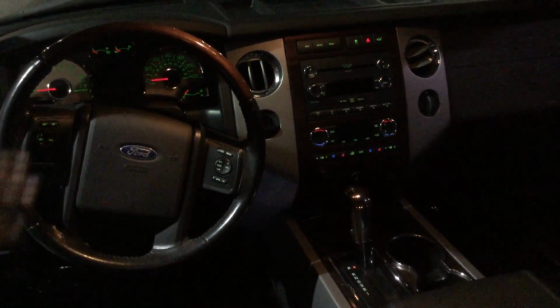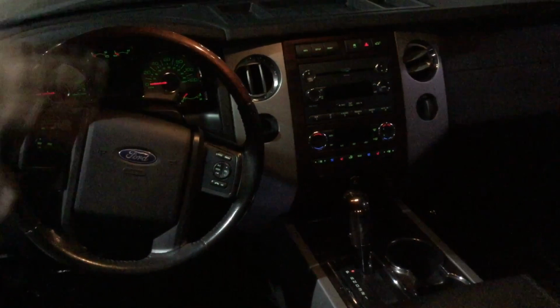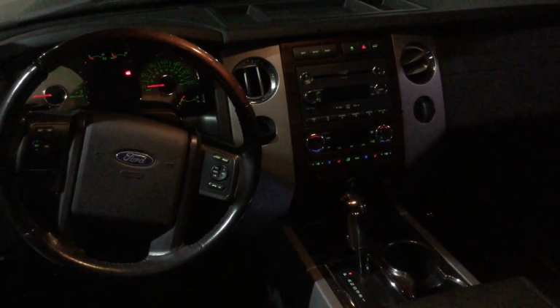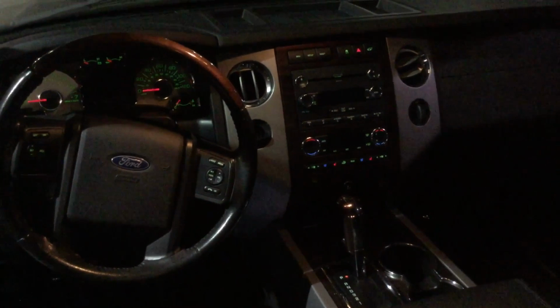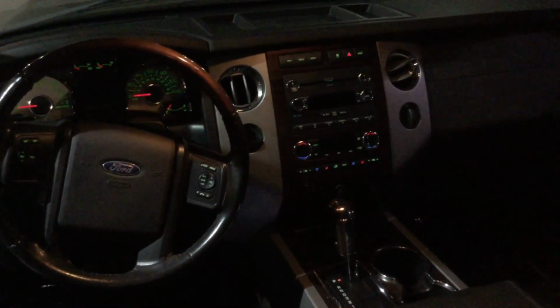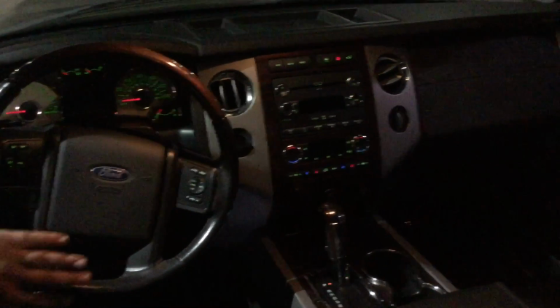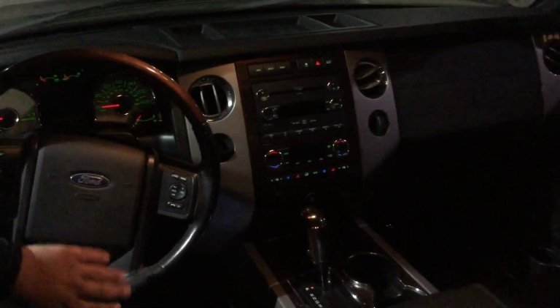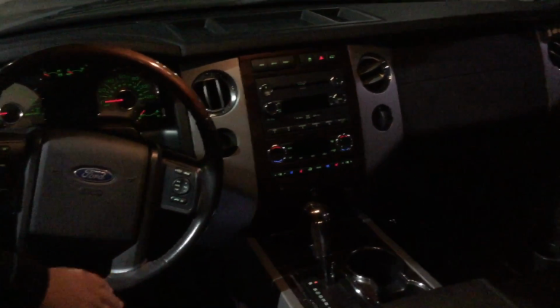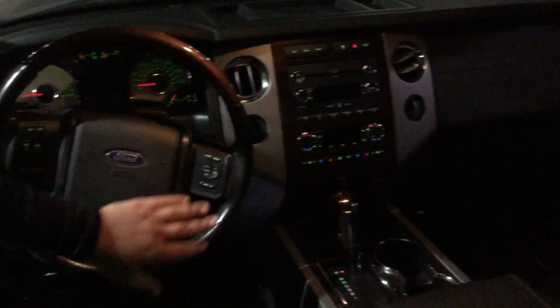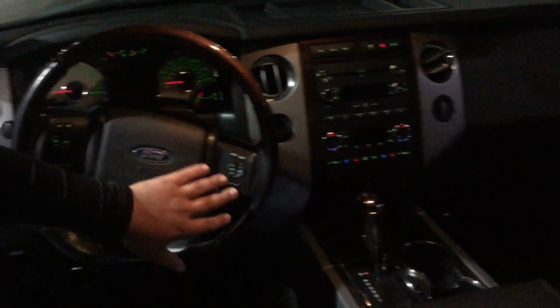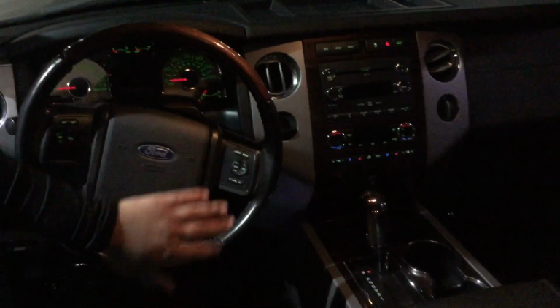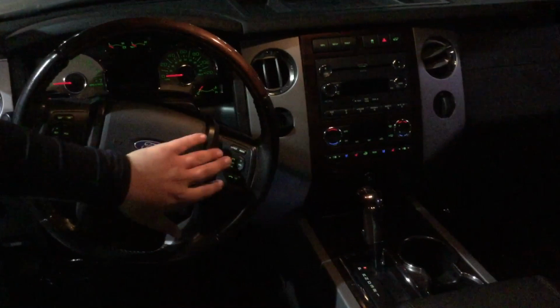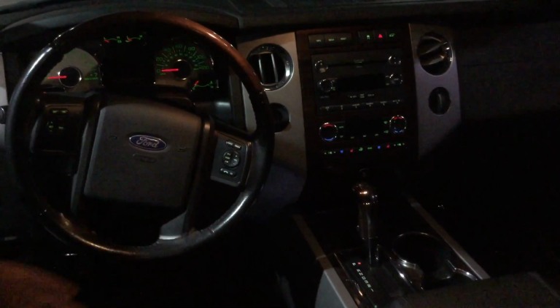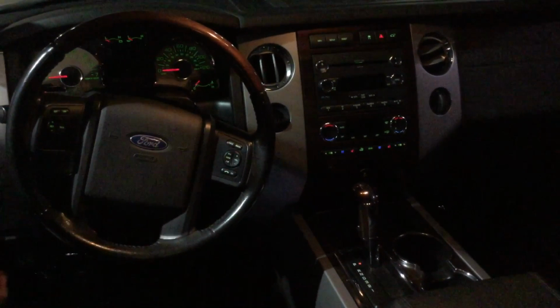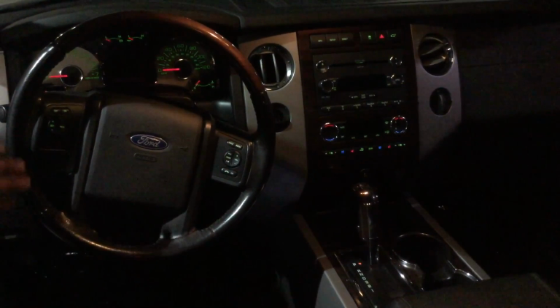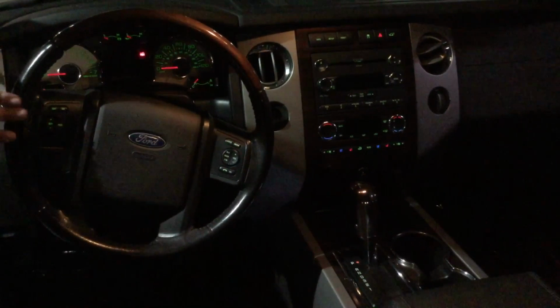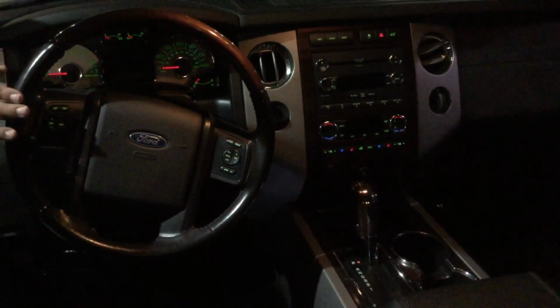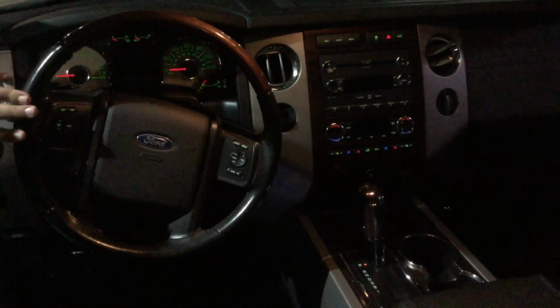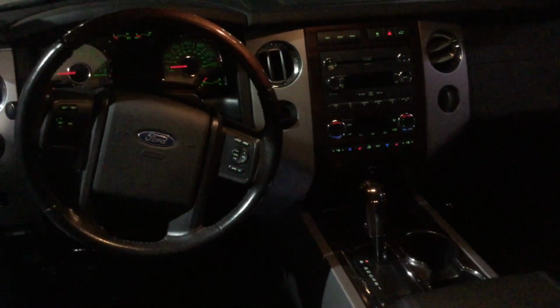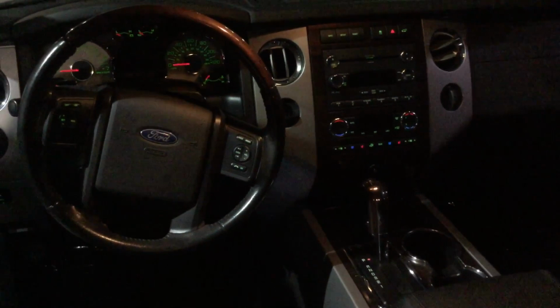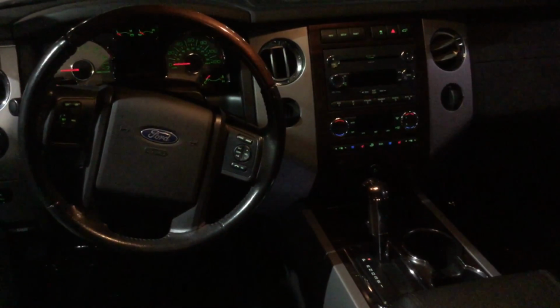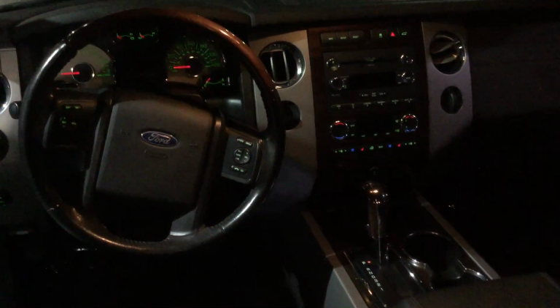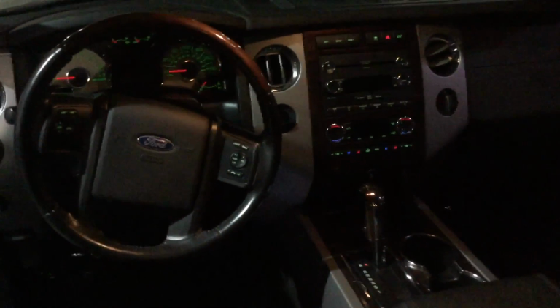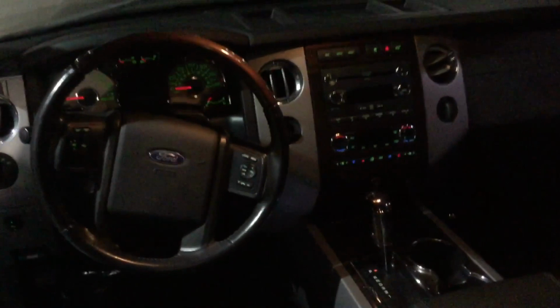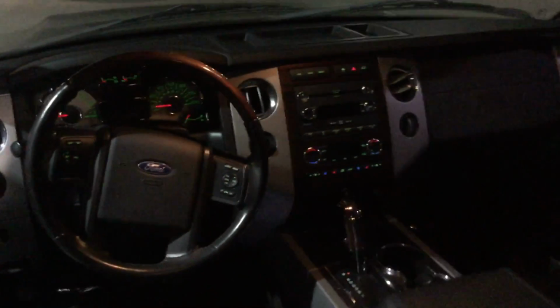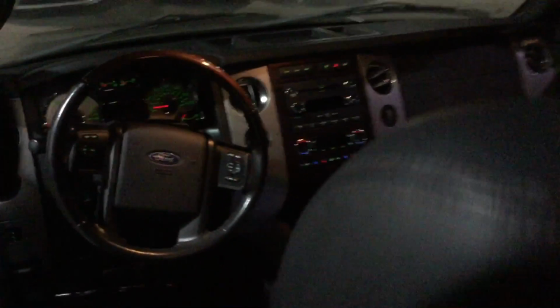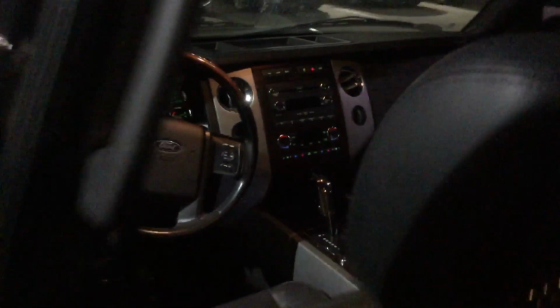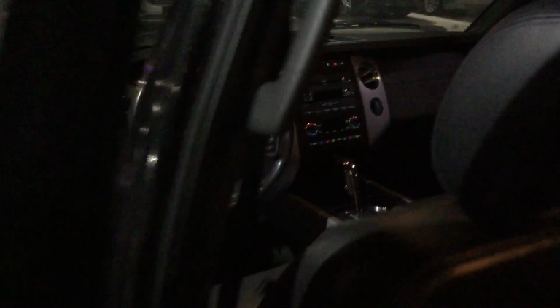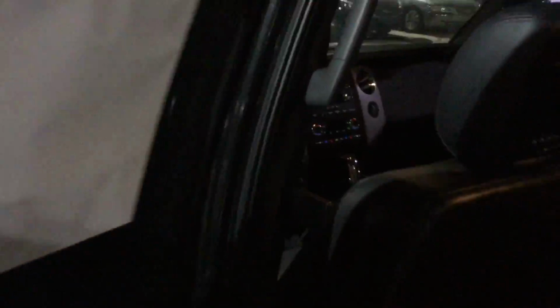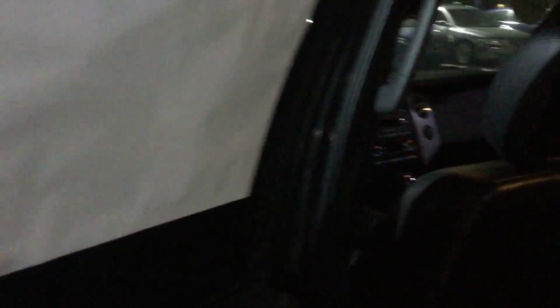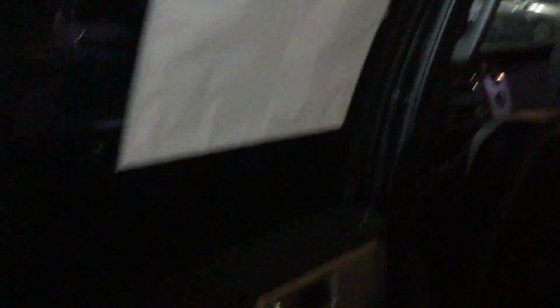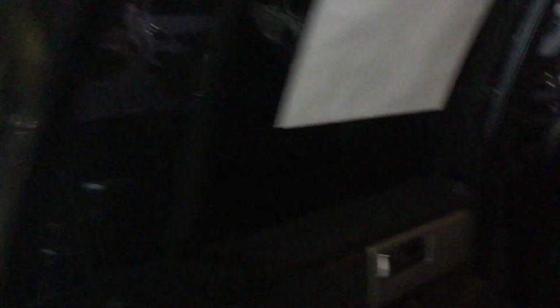You have all your controls here on the steering wheel — volume and all your radio controls as well as cruise controls. This vehicle is fully loaded, power everything.